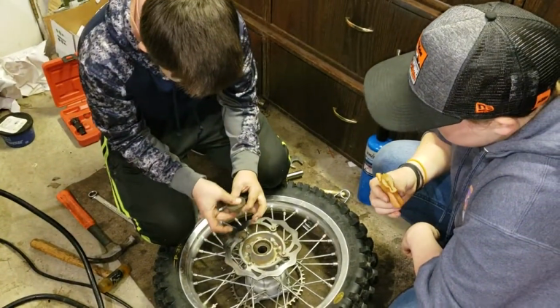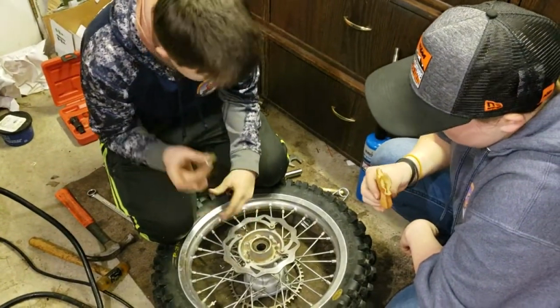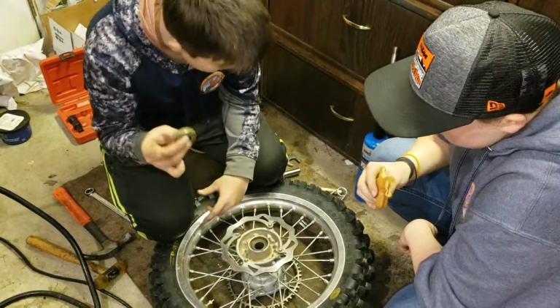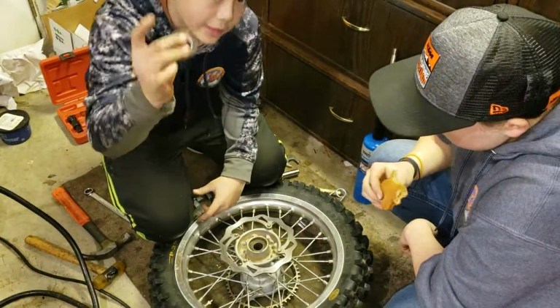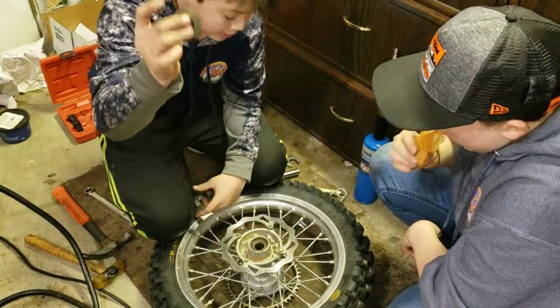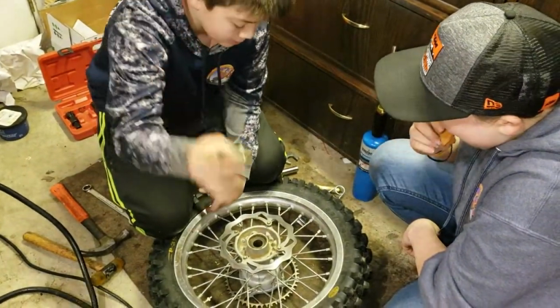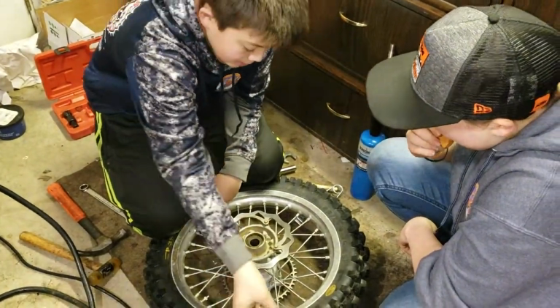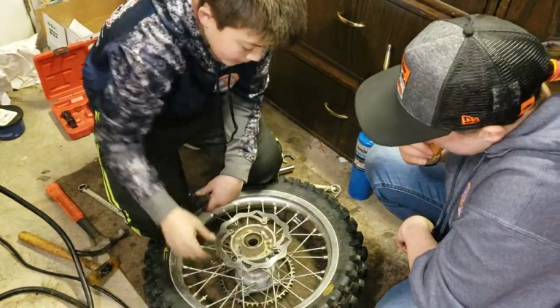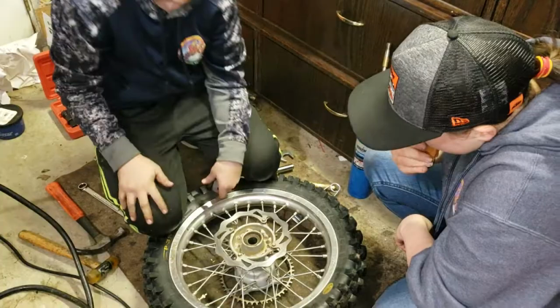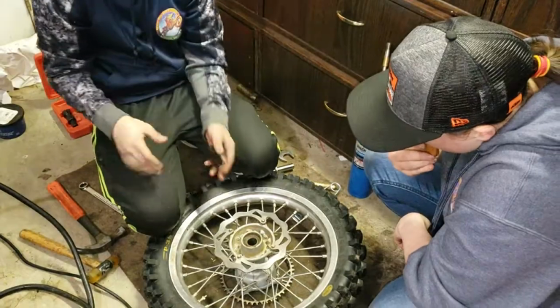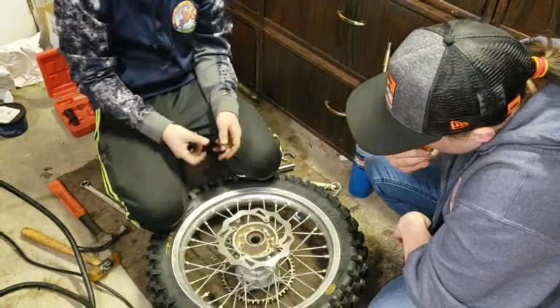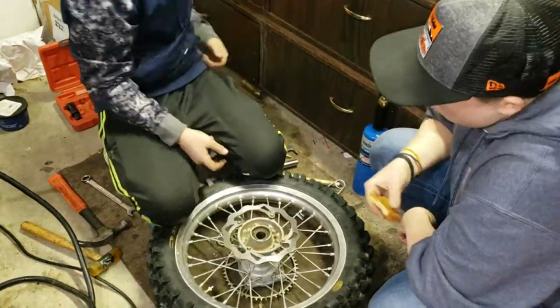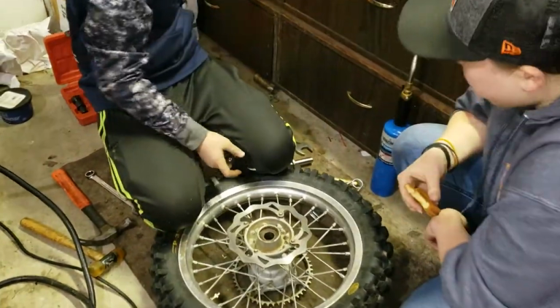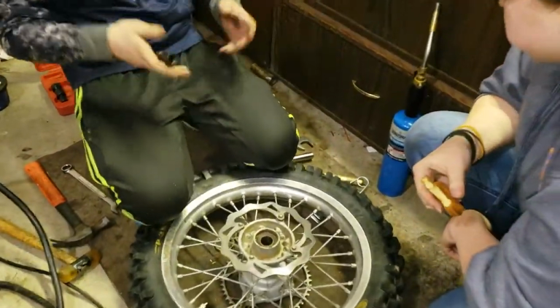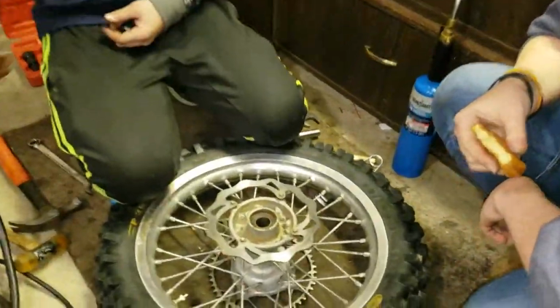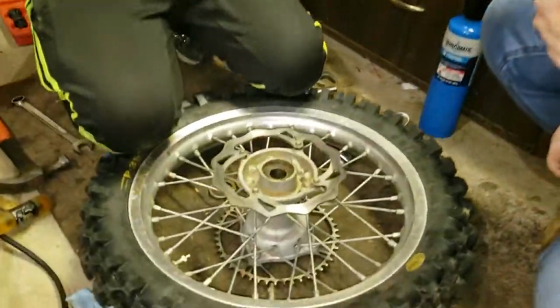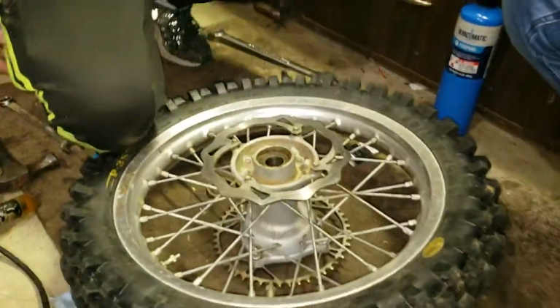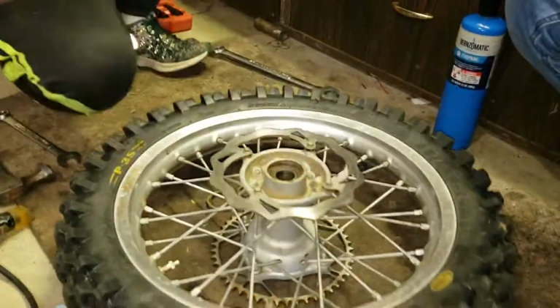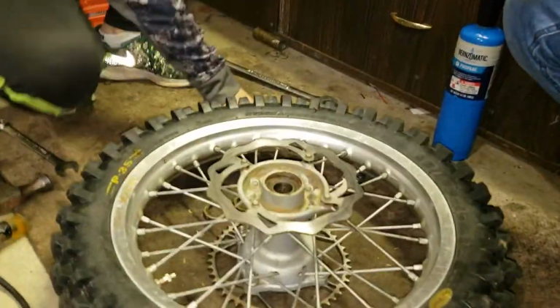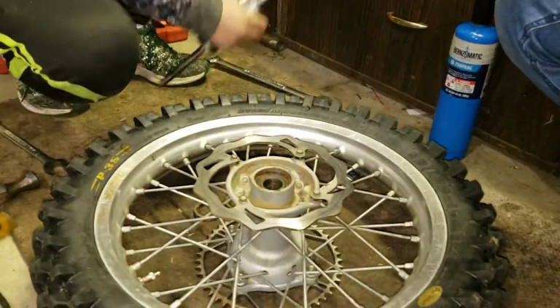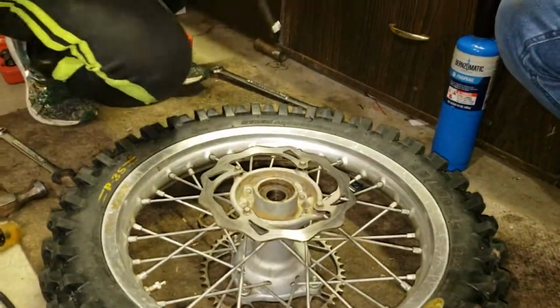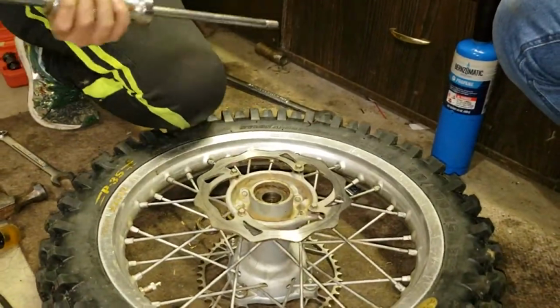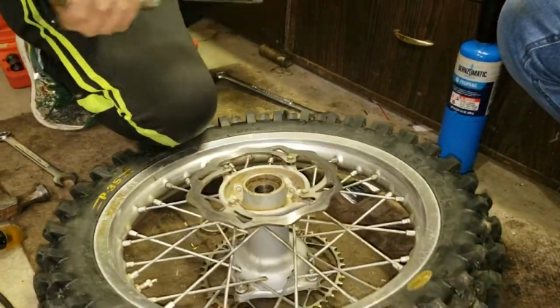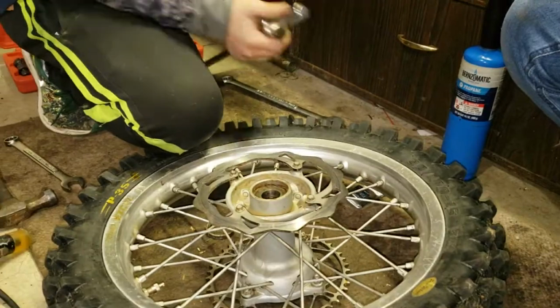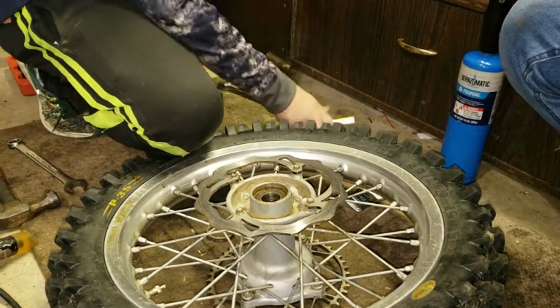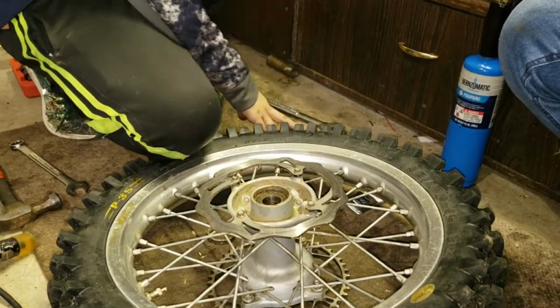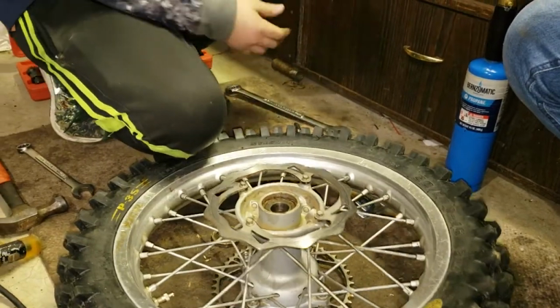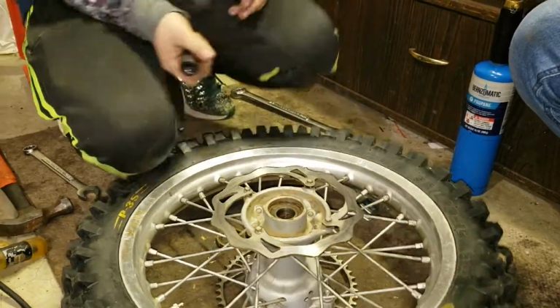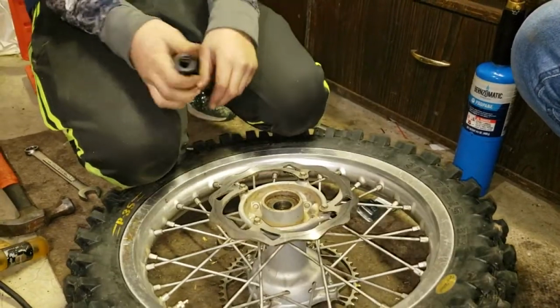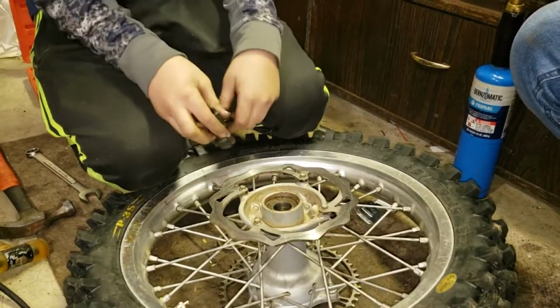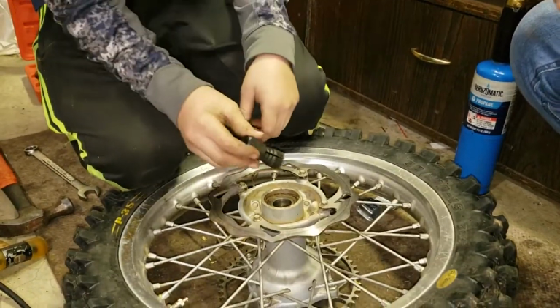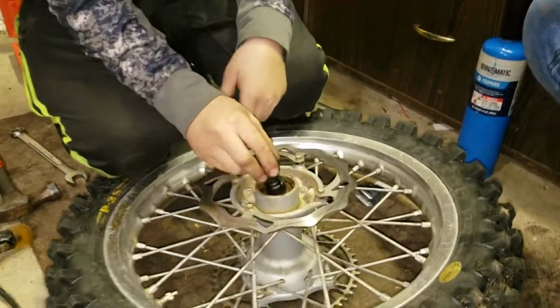What are you going to do with this one? I can hear this one. I'm going to use the bearing driver here — or the bearing hammer or whatever. Slide hammer, right? Yes.